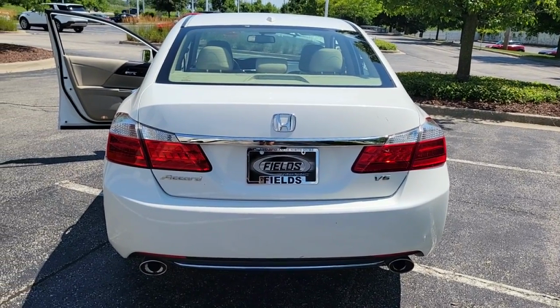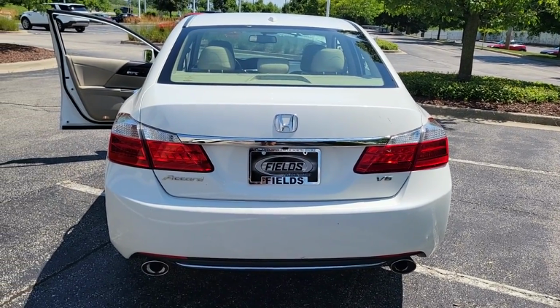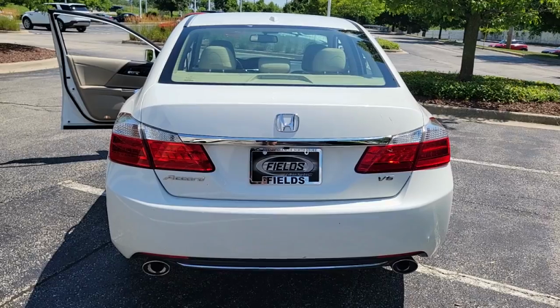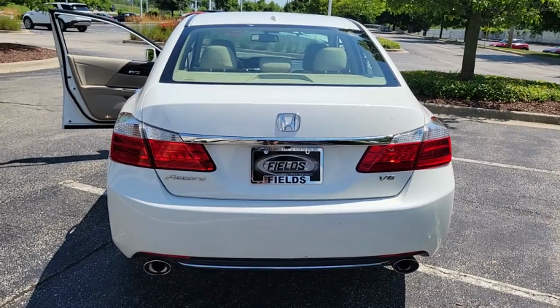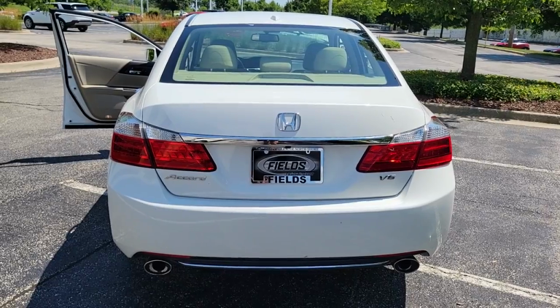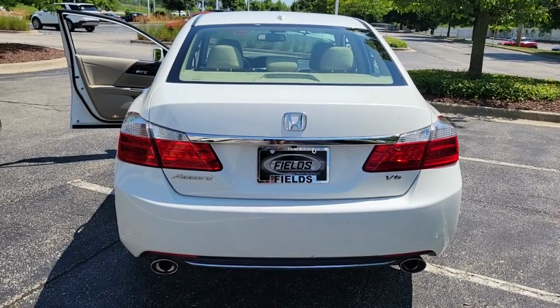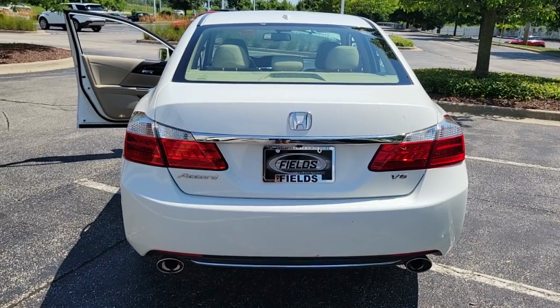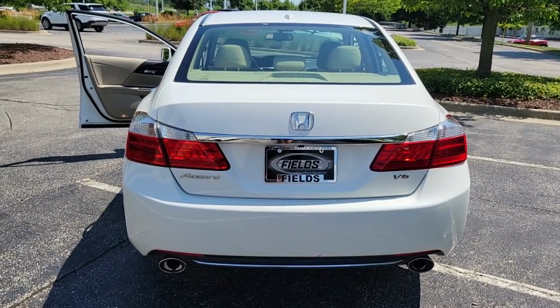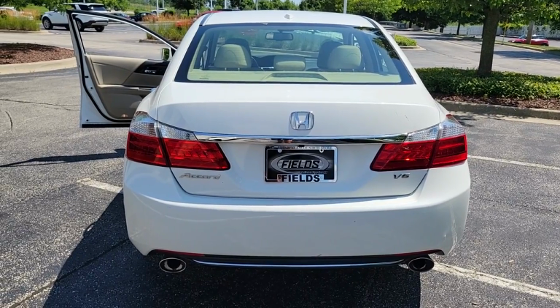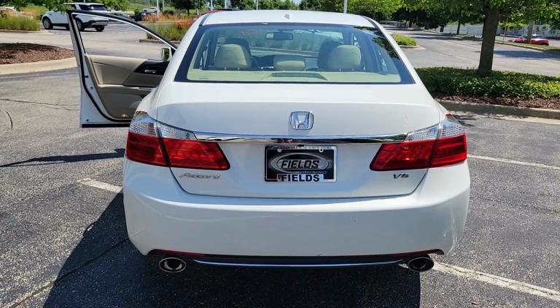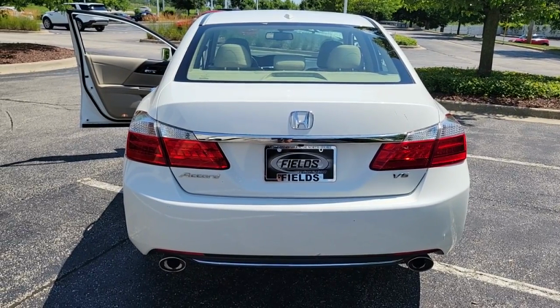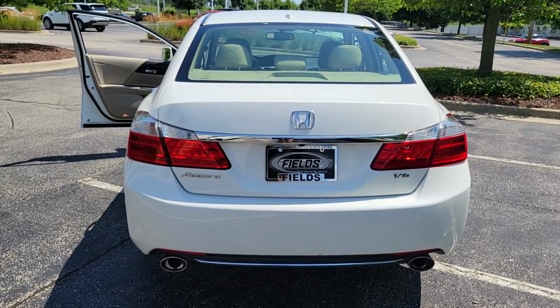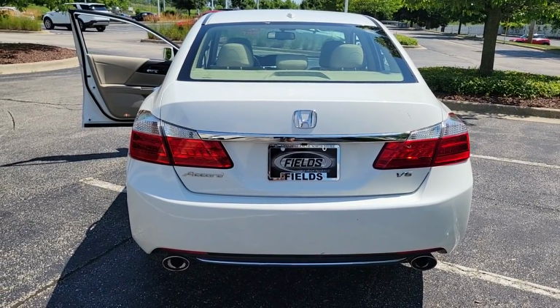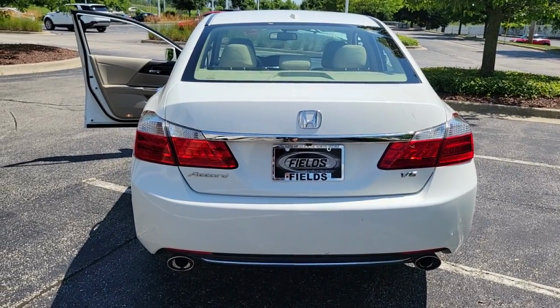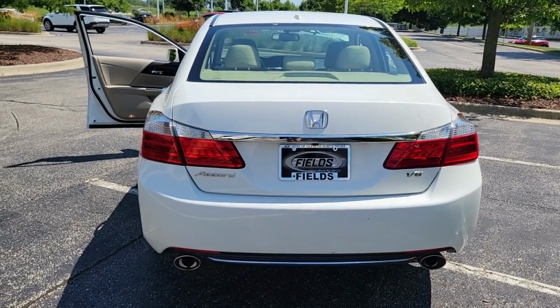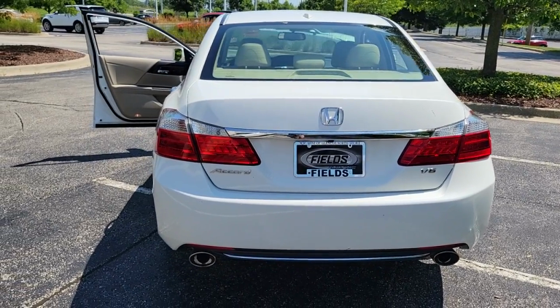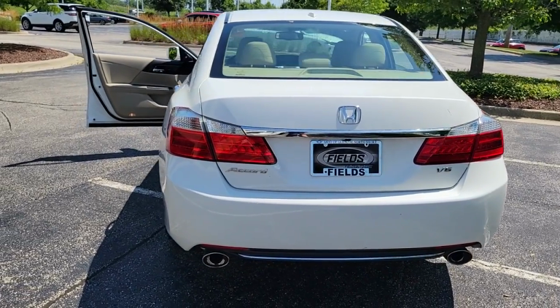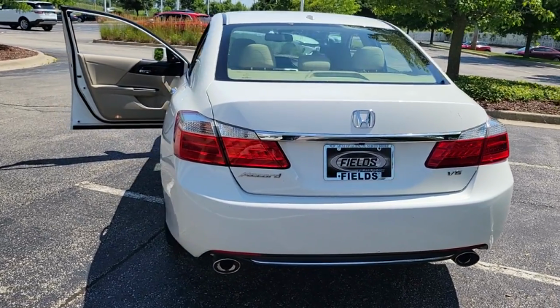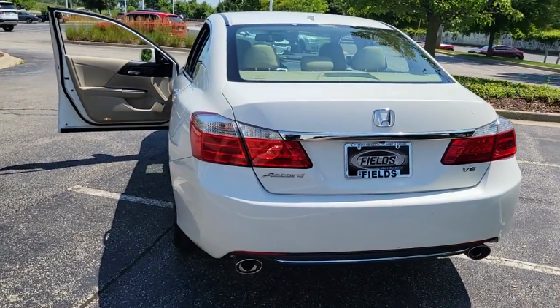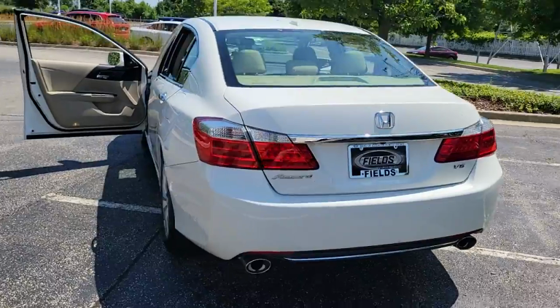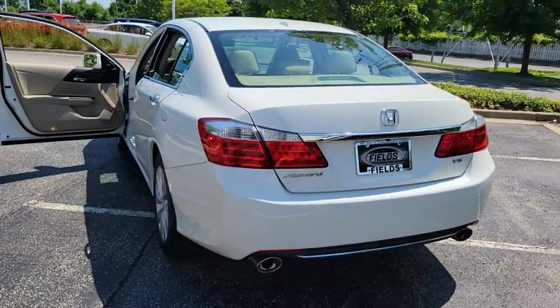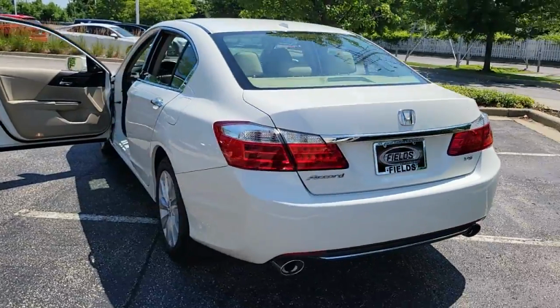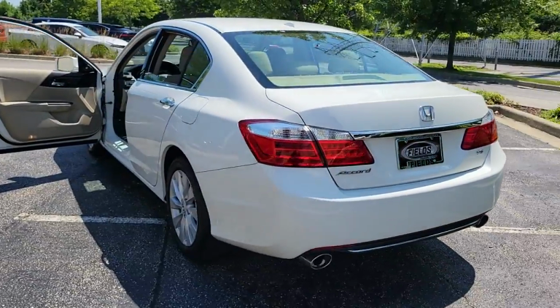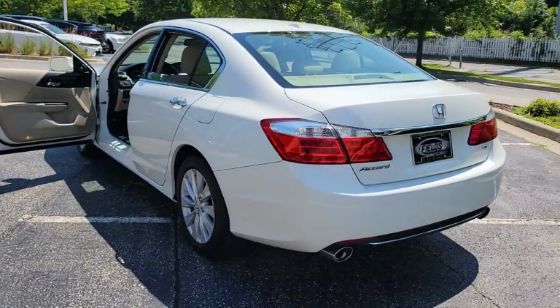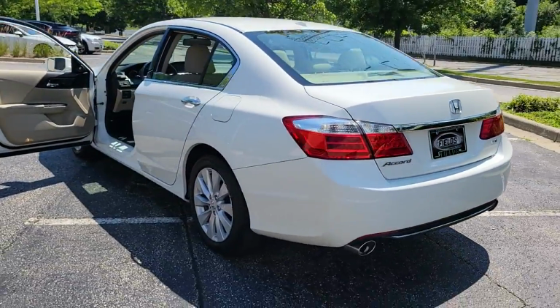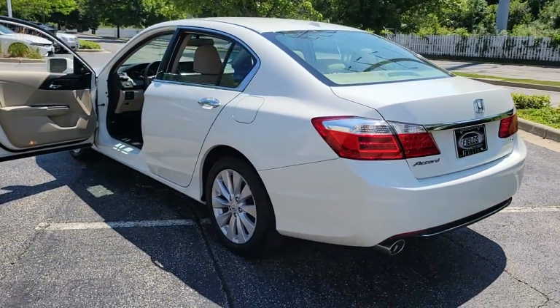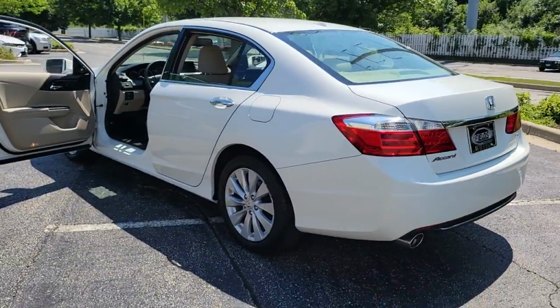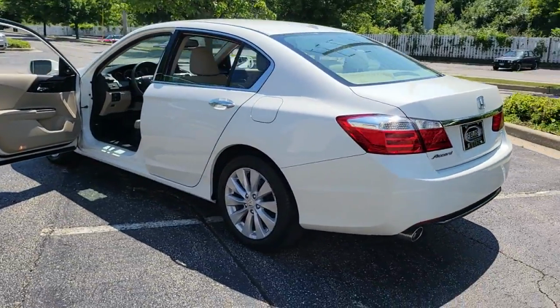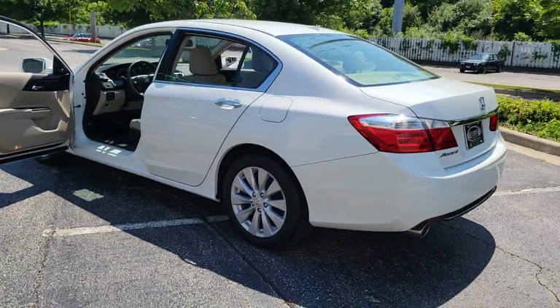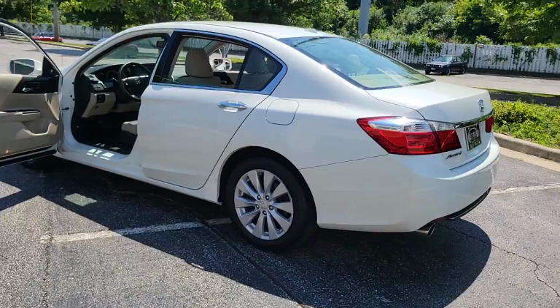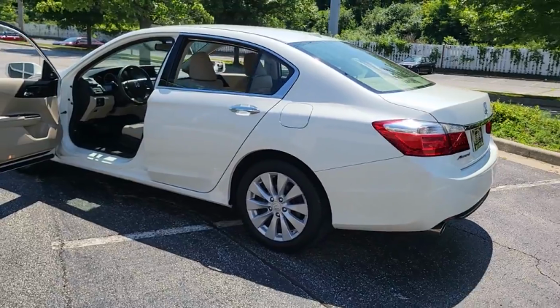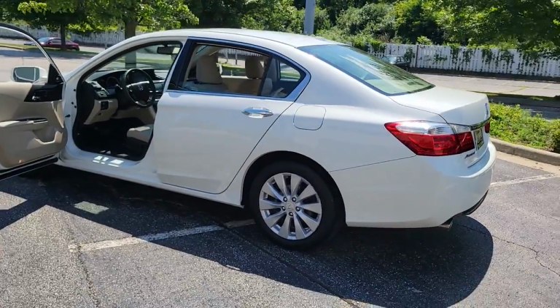These are just some of the great options this vehicle comes with: sun/moonroof, backup camera, fog lamps, power passenger seat, satellite radio.